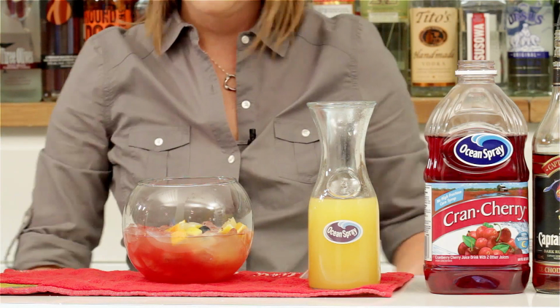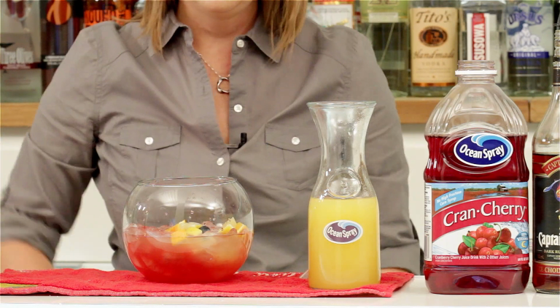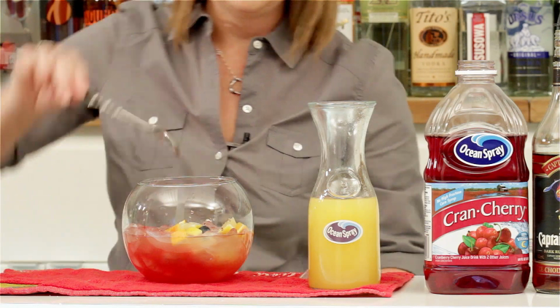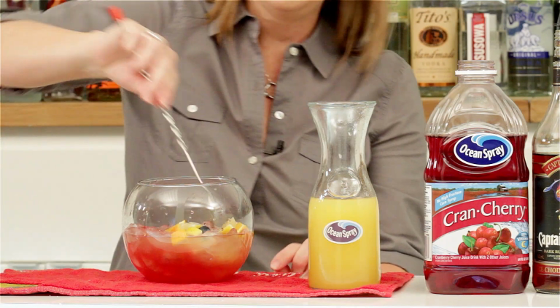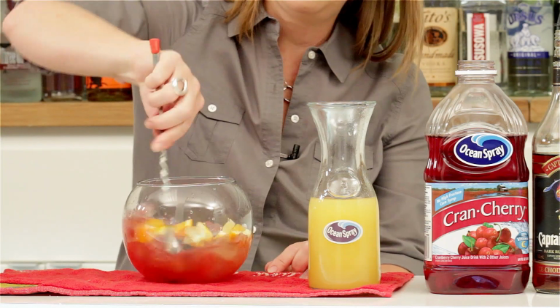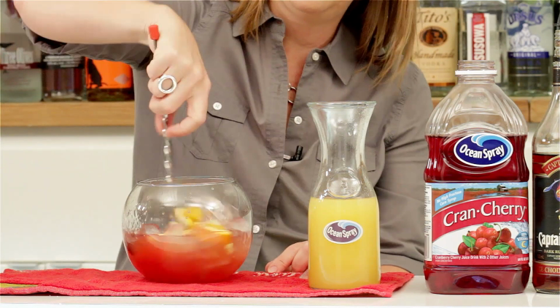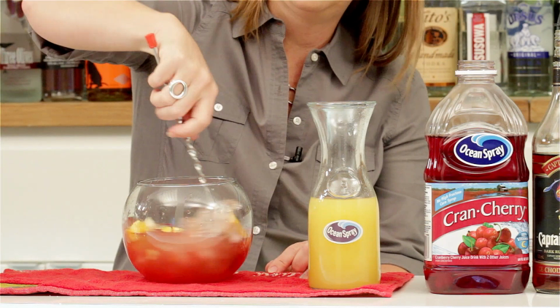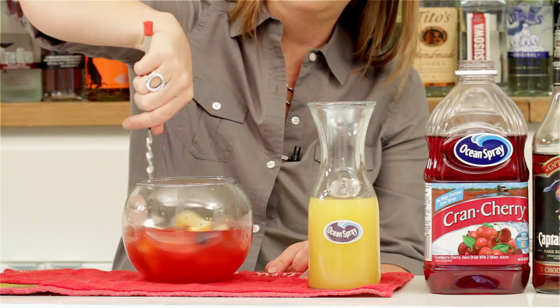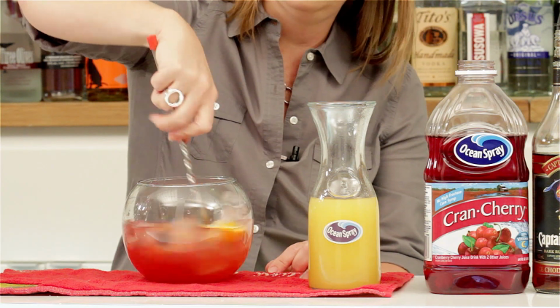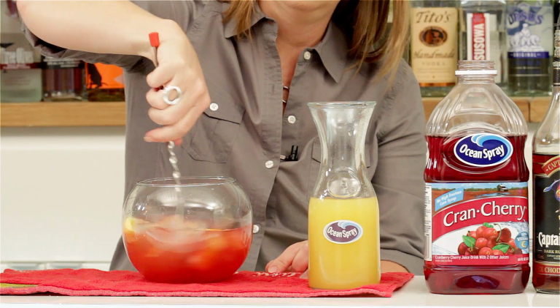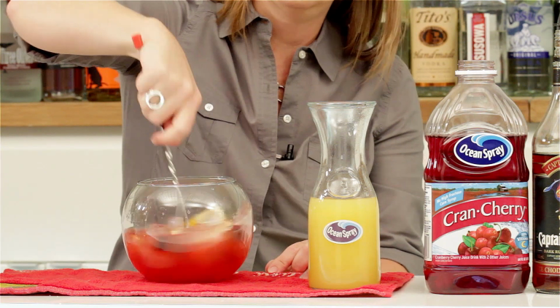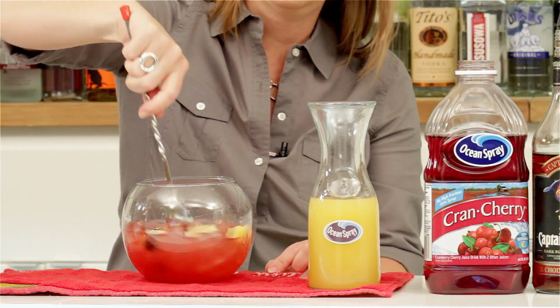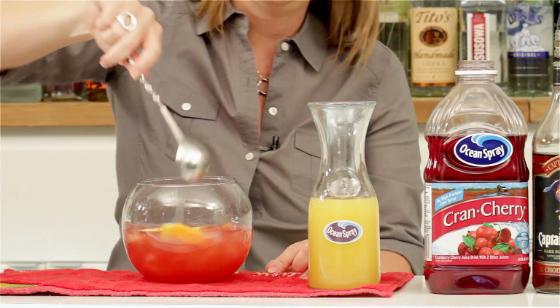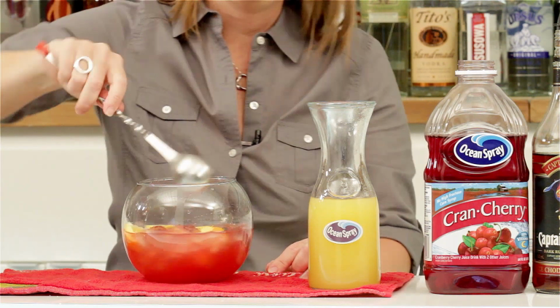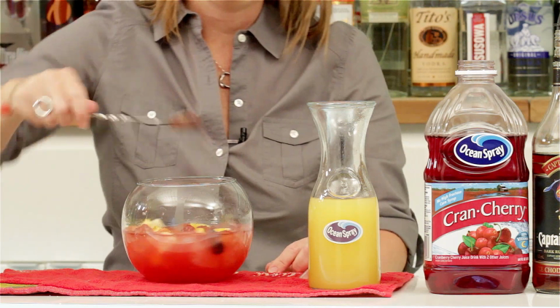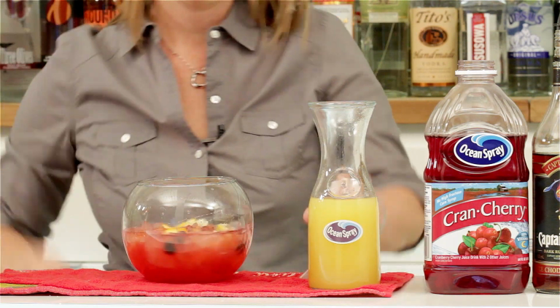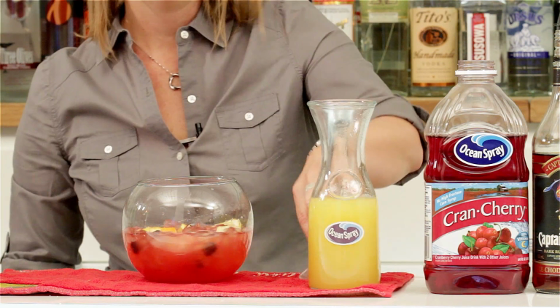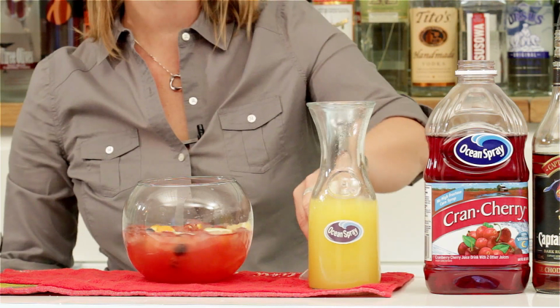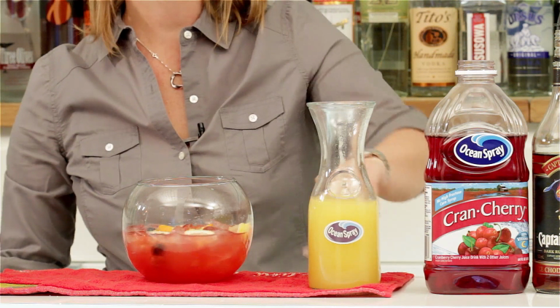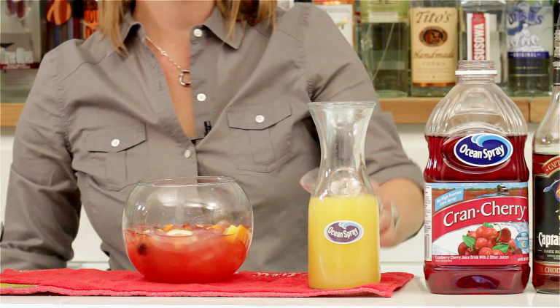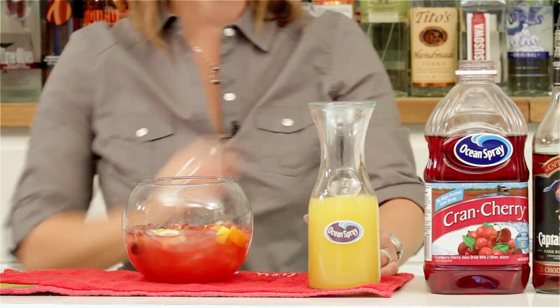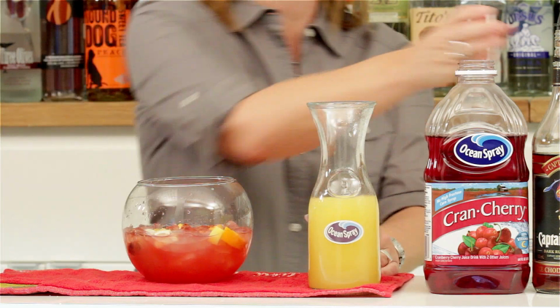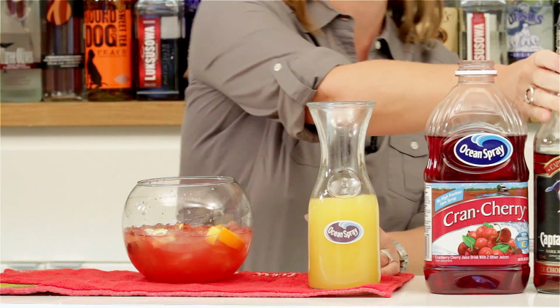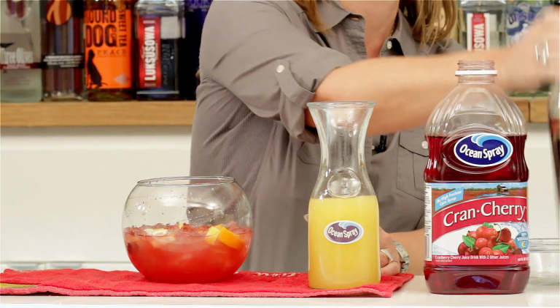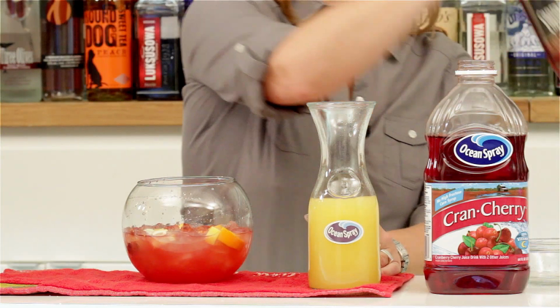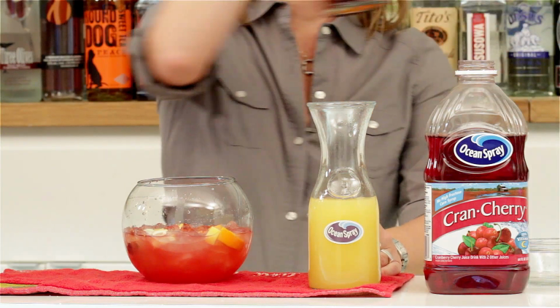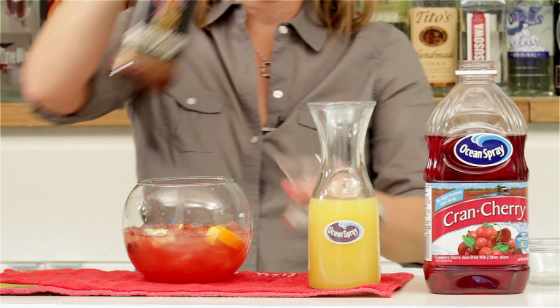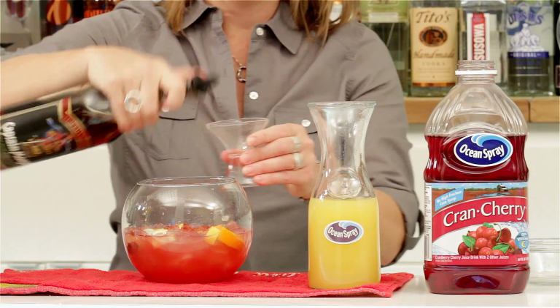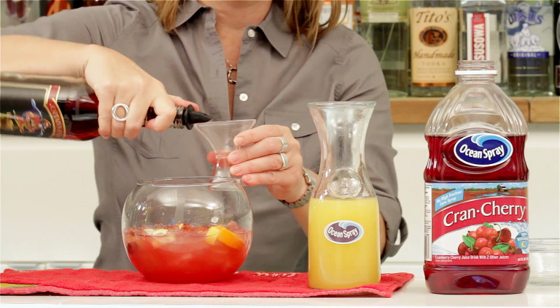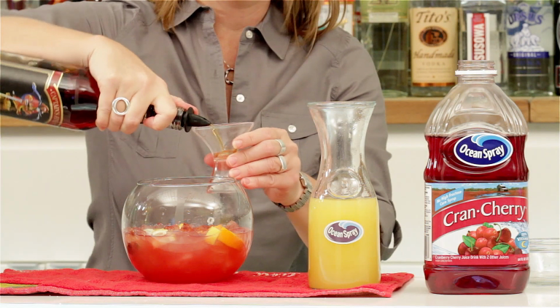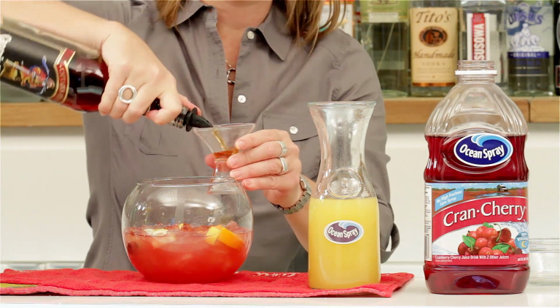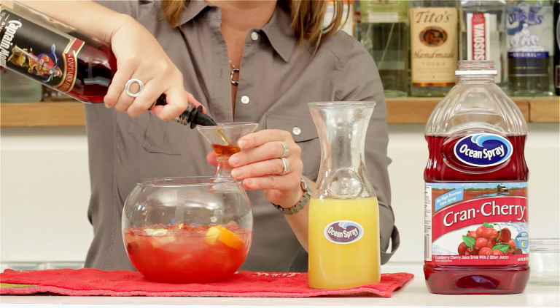Give that a stir, and just to top it off we're going to add a beautiful float of dark rum.